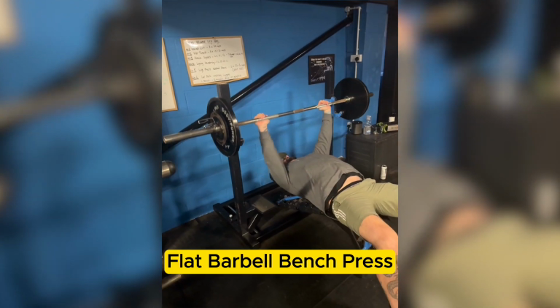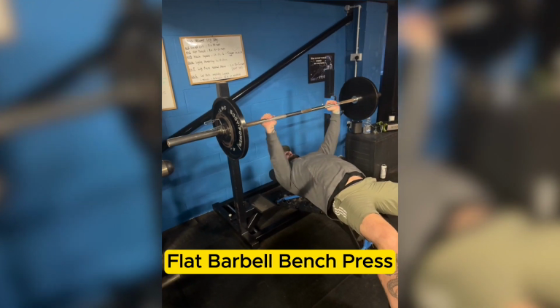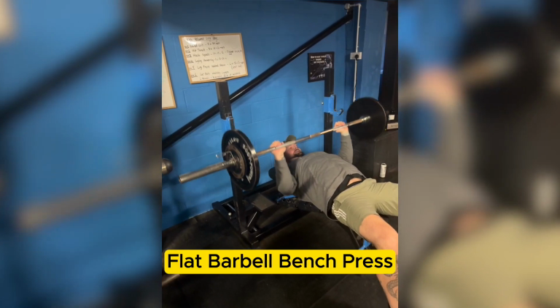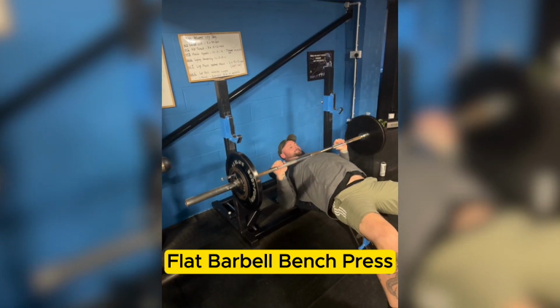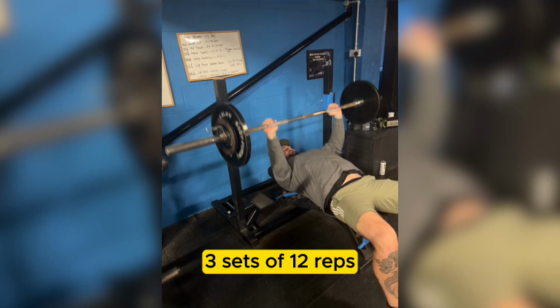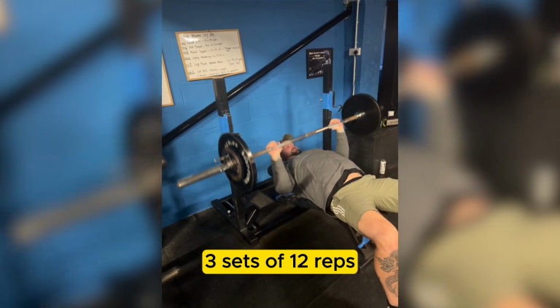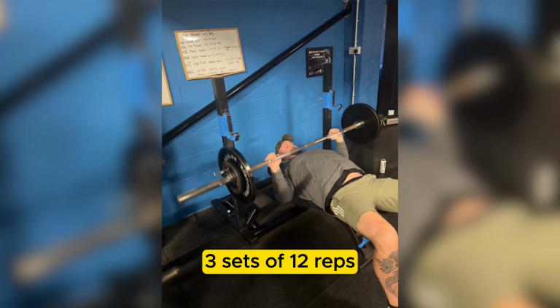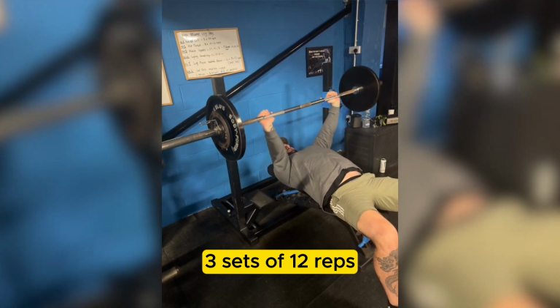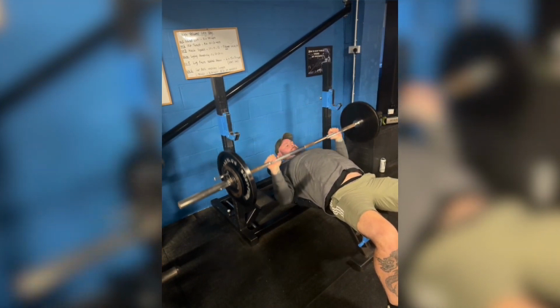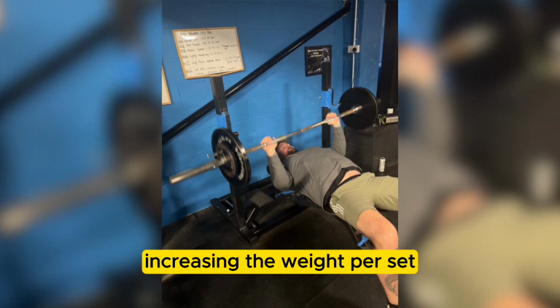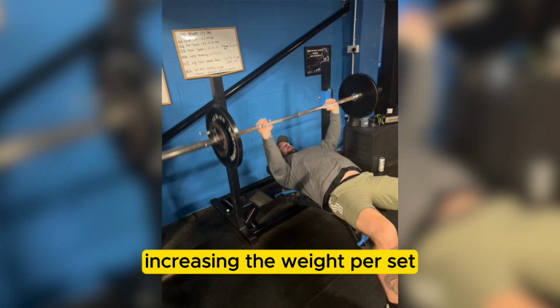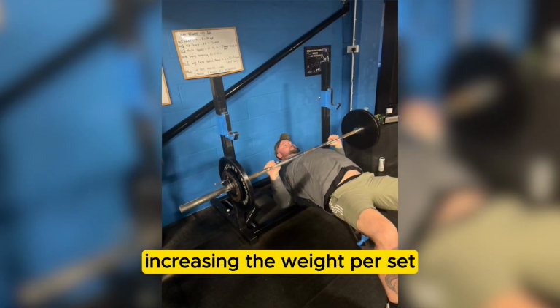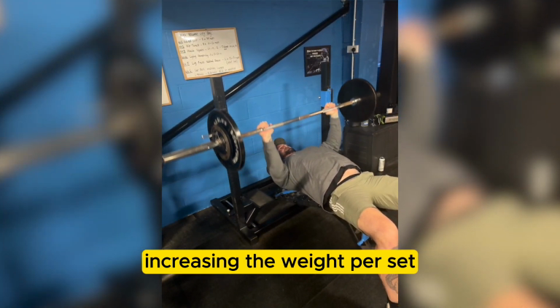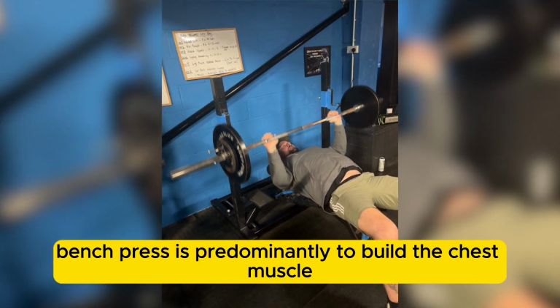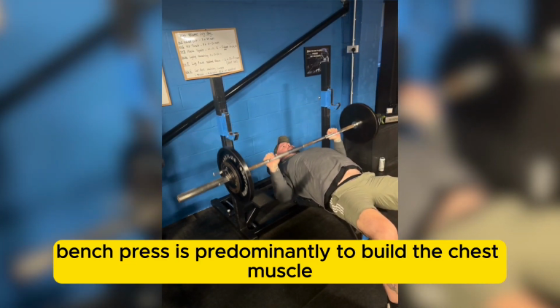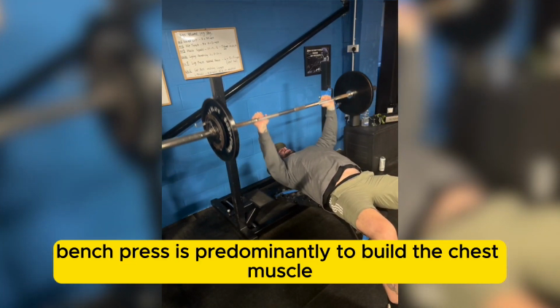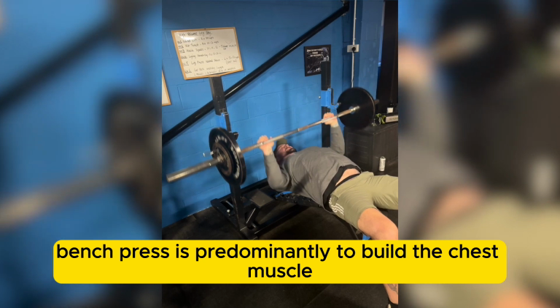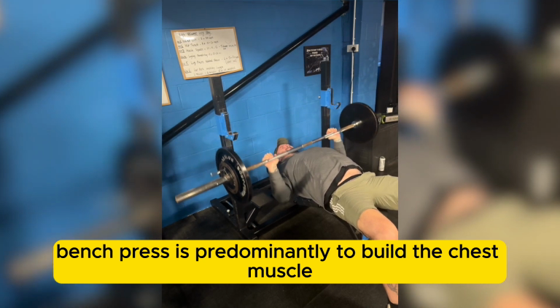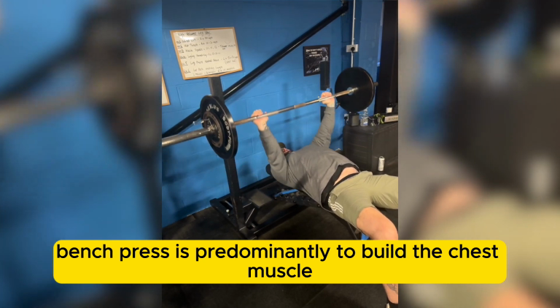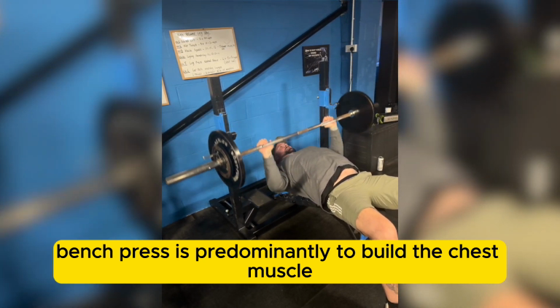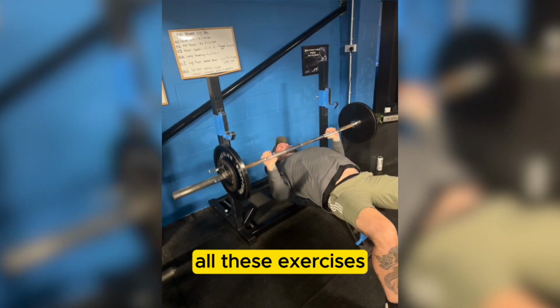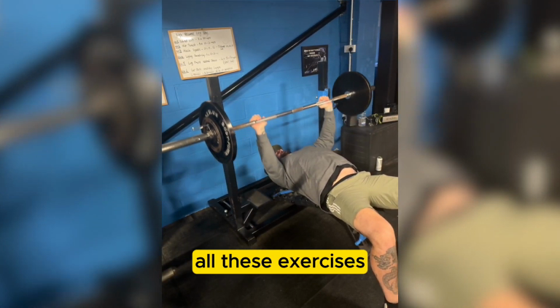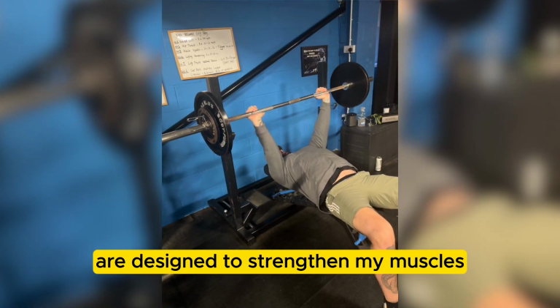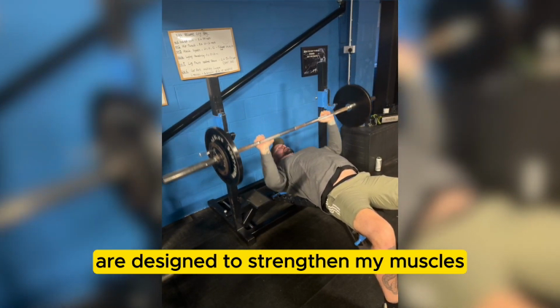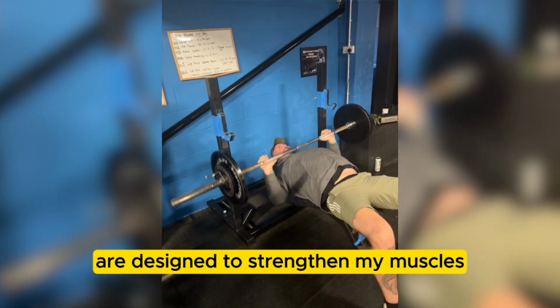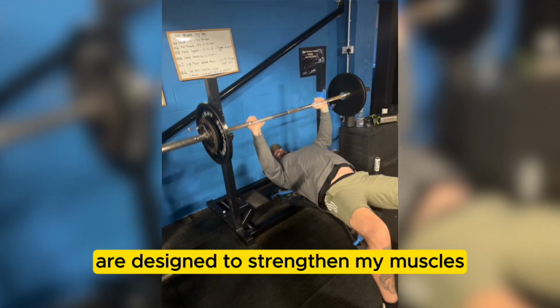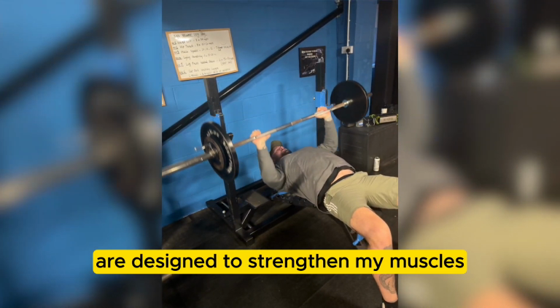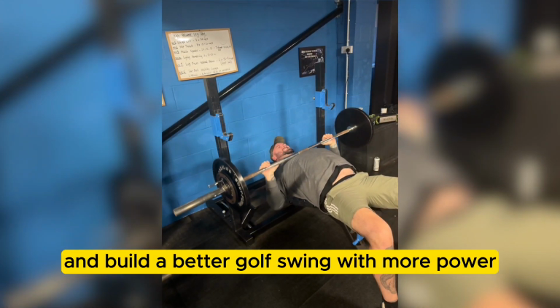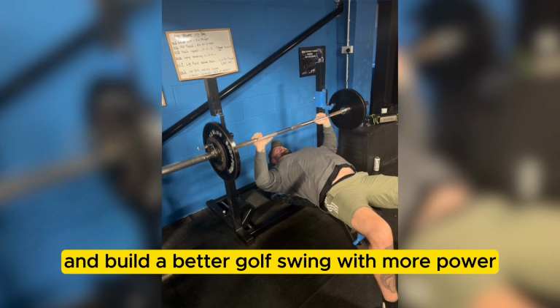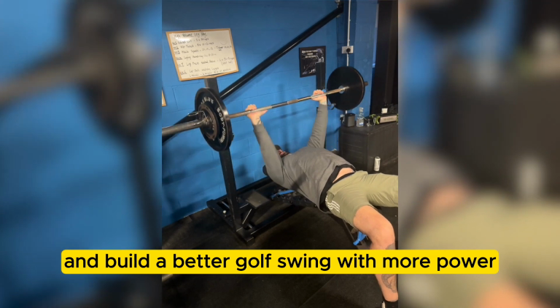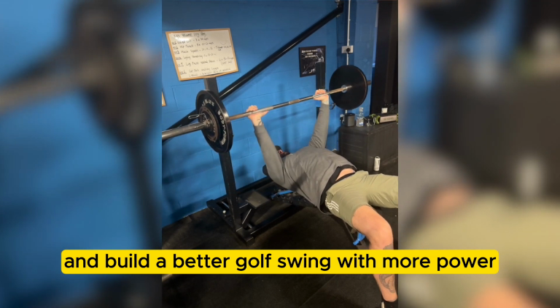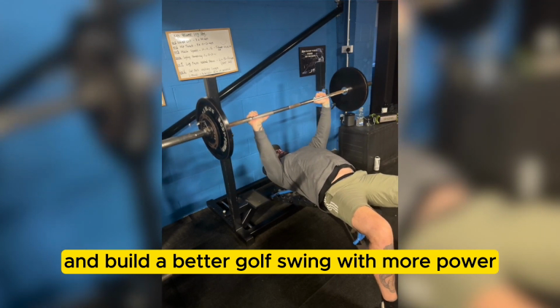Flat barbell bench press. Three sets of 12 reps, increasing the weight per set. Bench press is predominantly to build the chest muscle. All these exercises are designed to strengthen my muscles and build a better golf swing with more power.